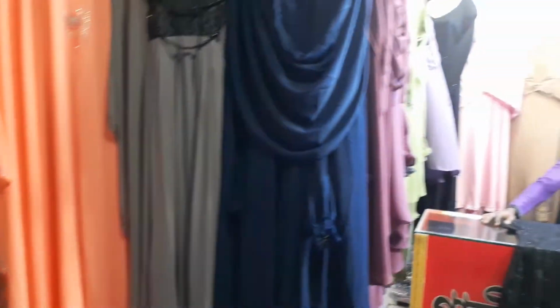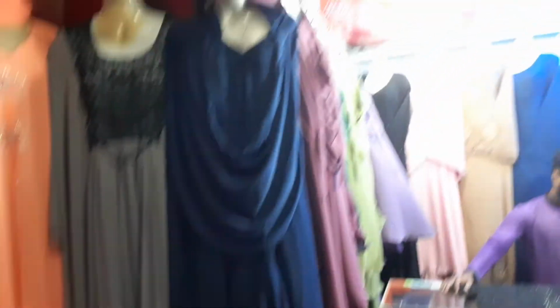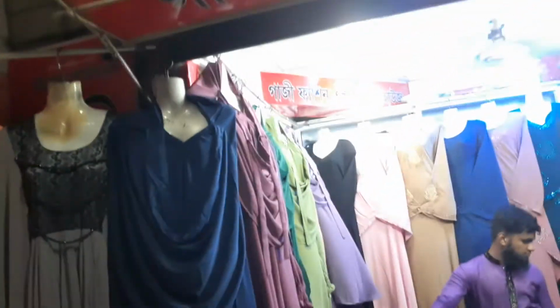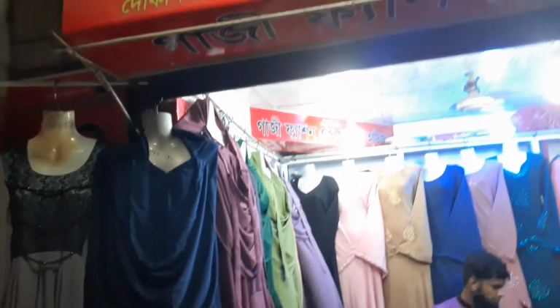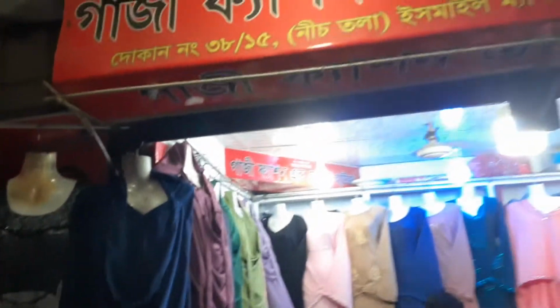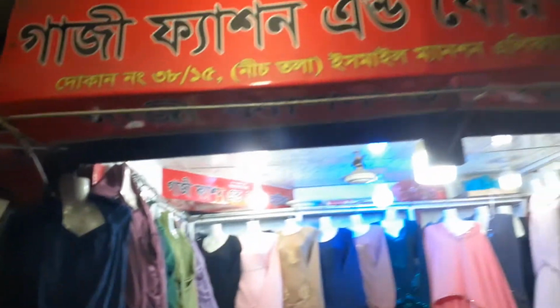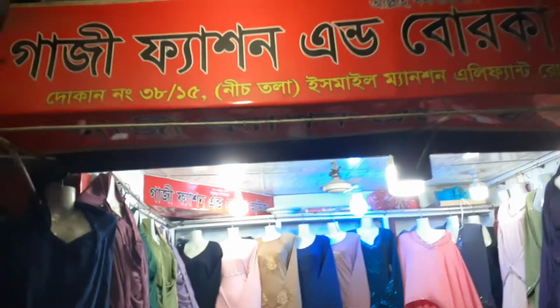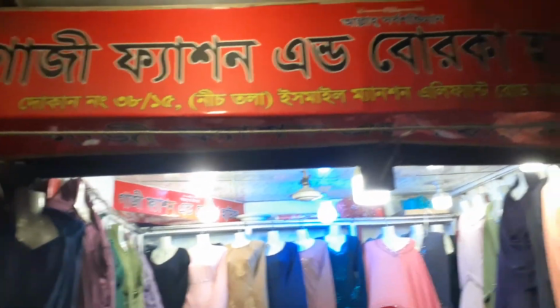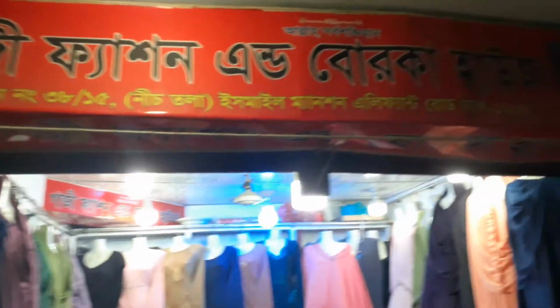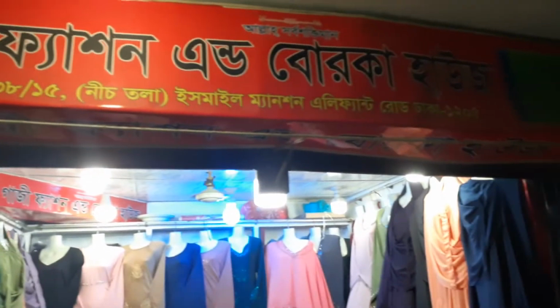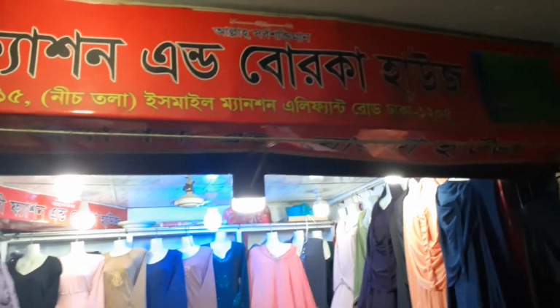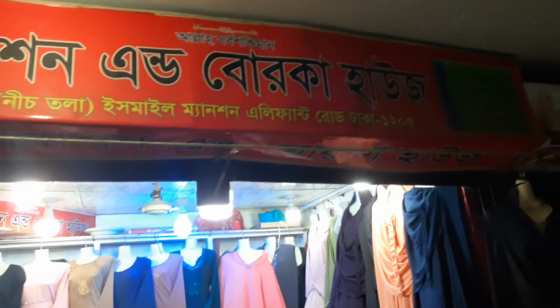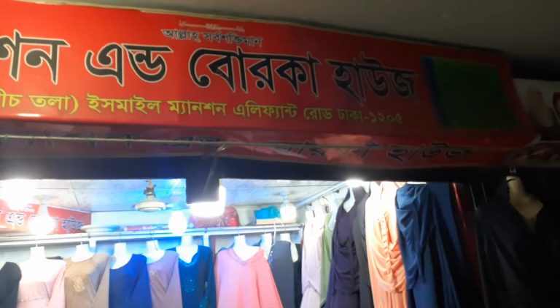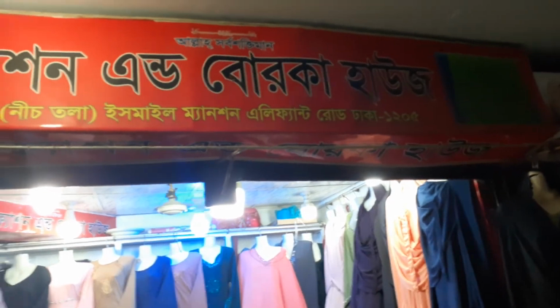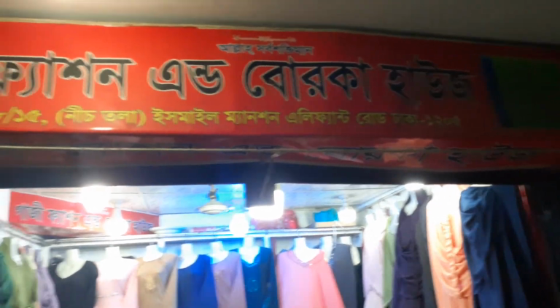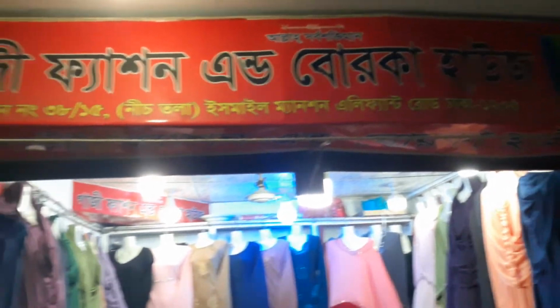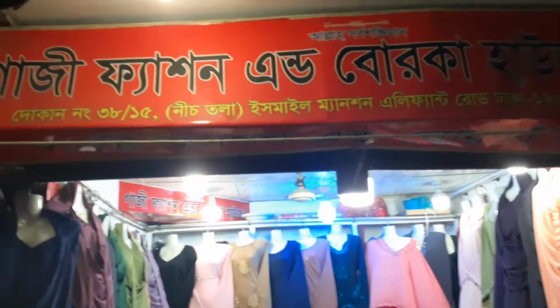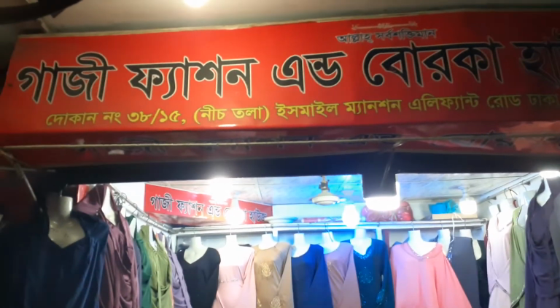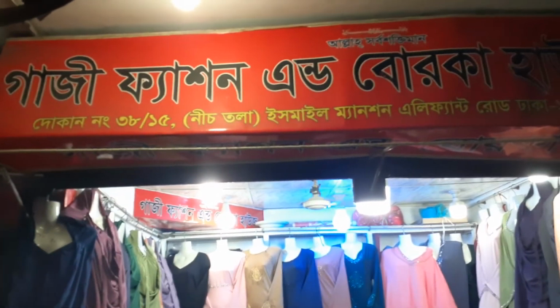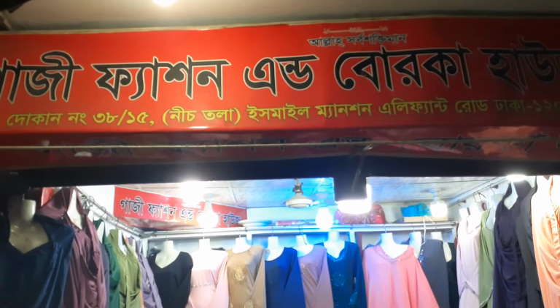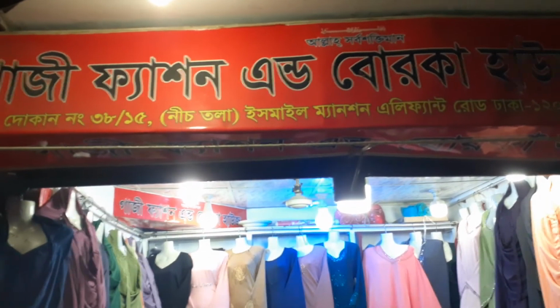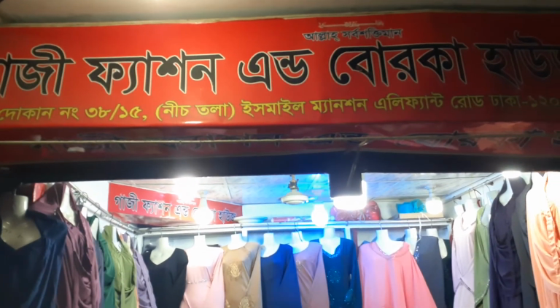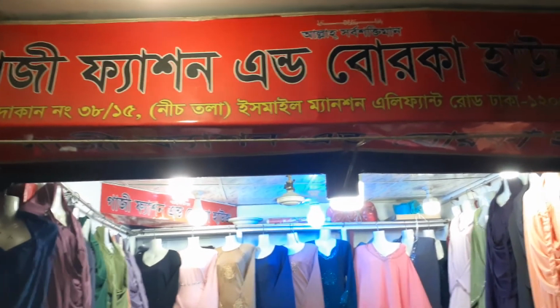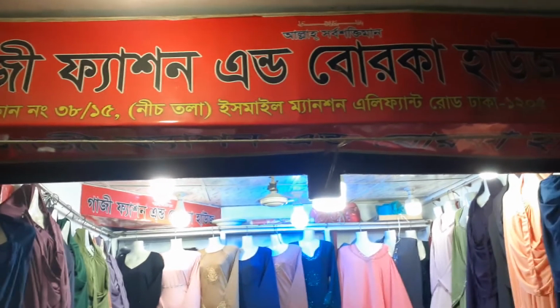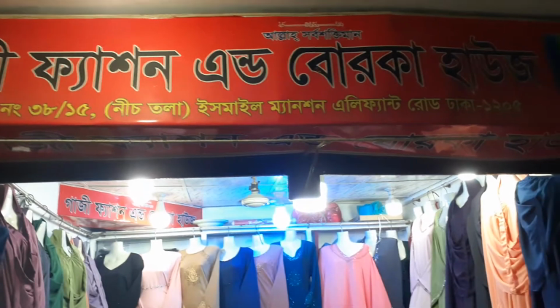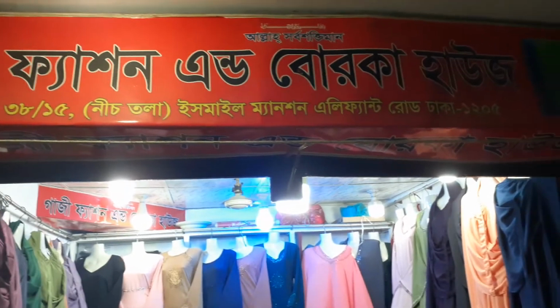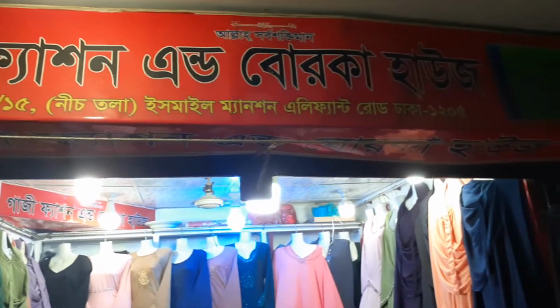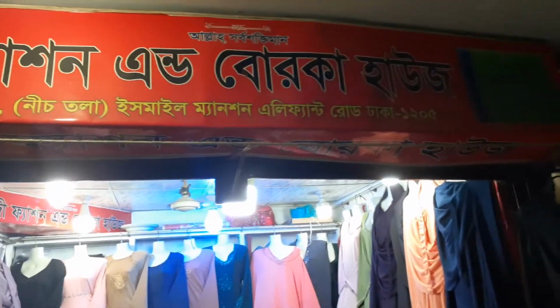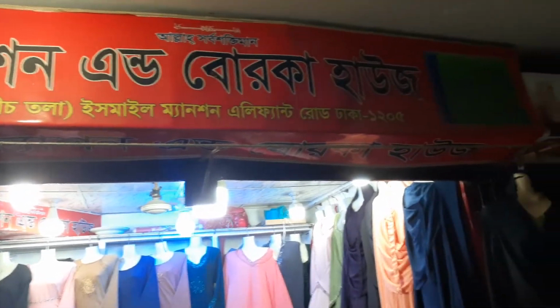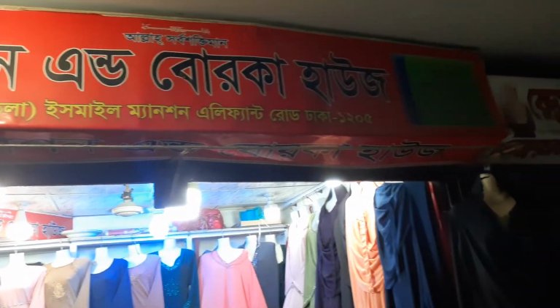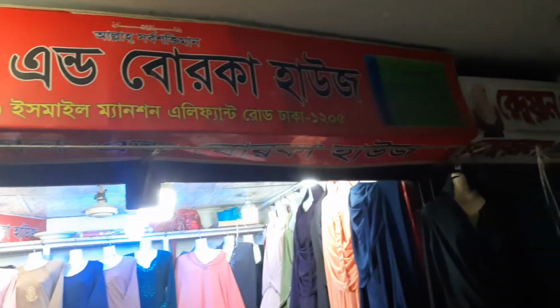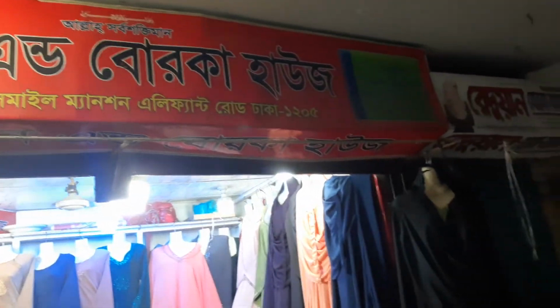This is fully adept. We have Gaji Fashion and Burka House. This is the collection of Kandakar and Burka House.